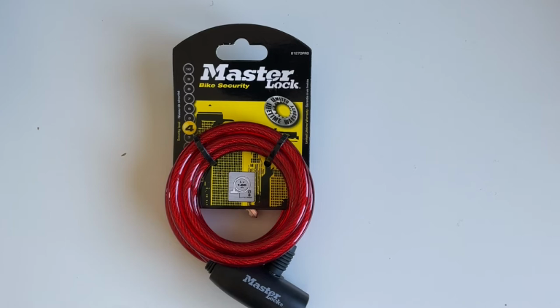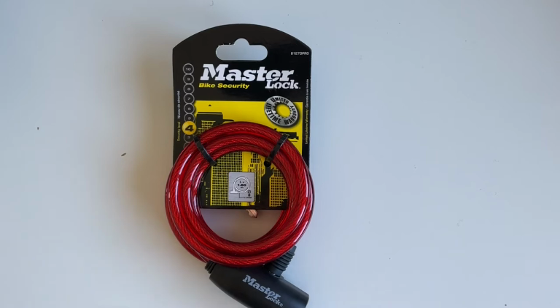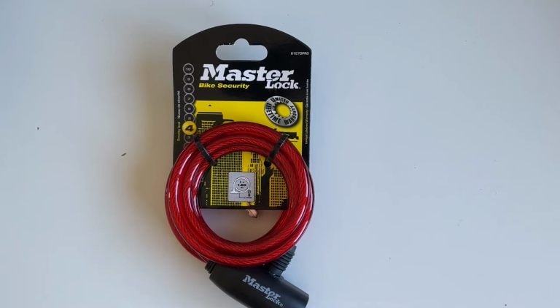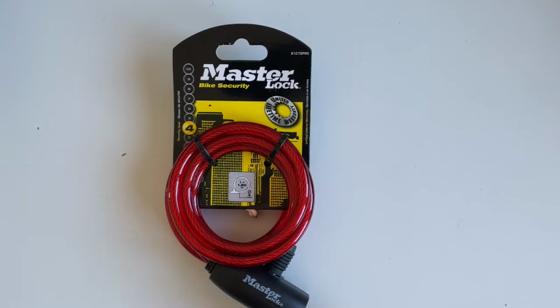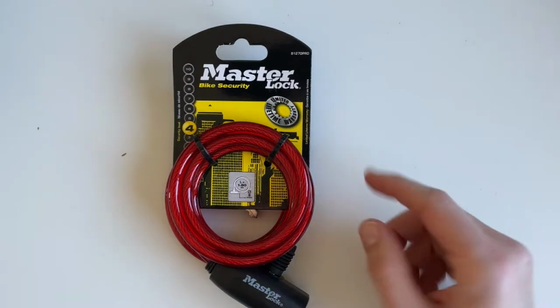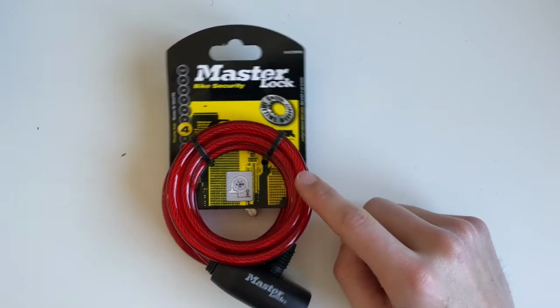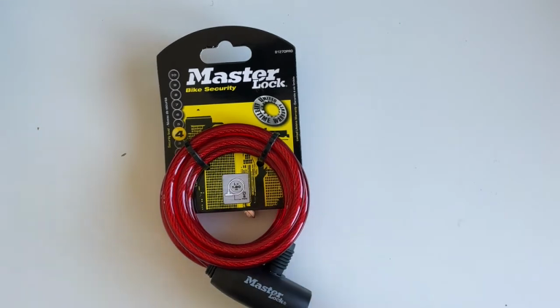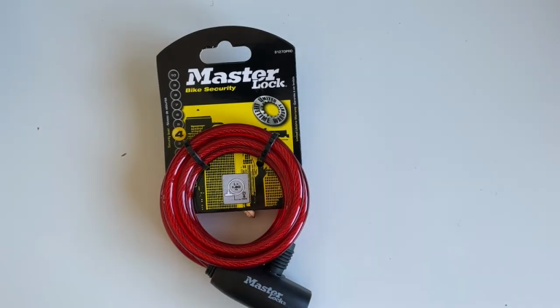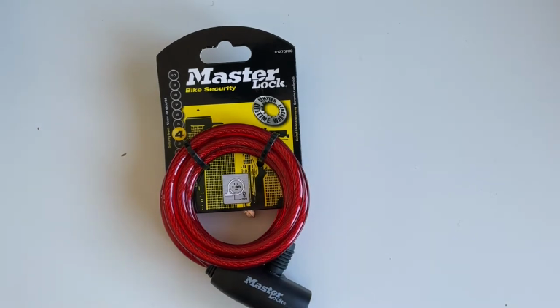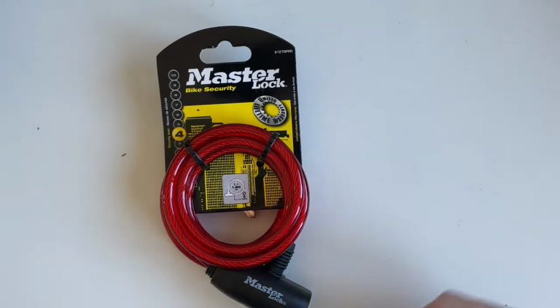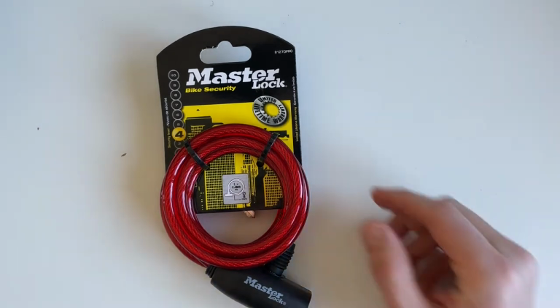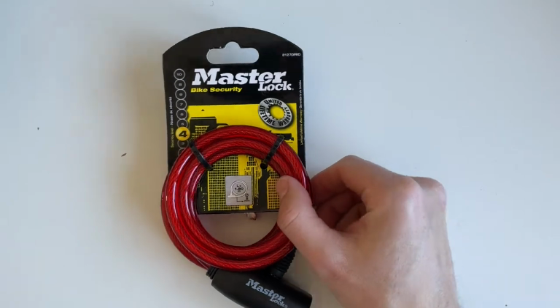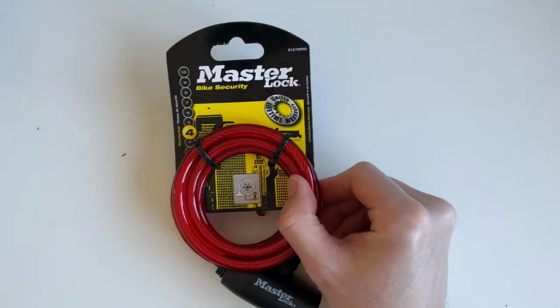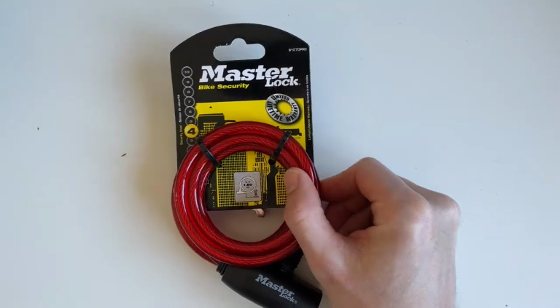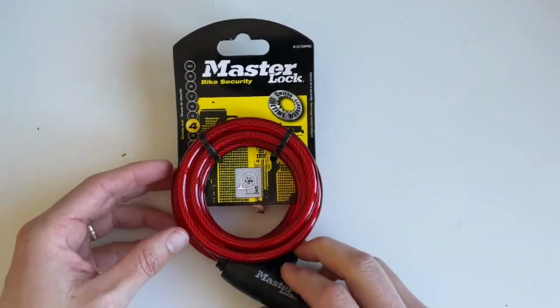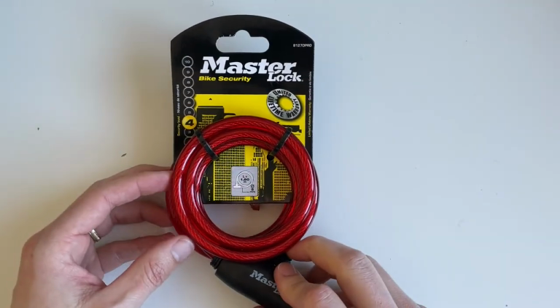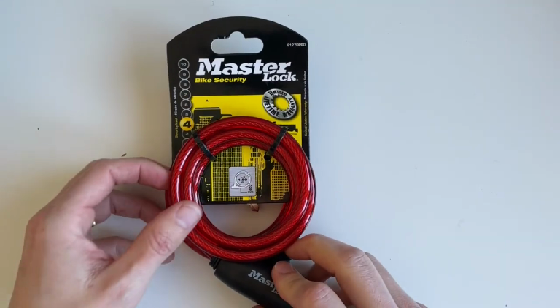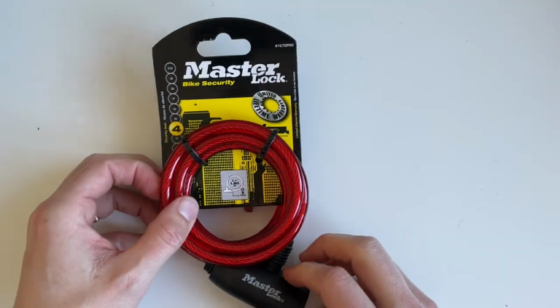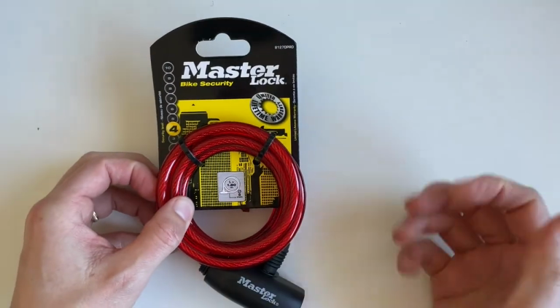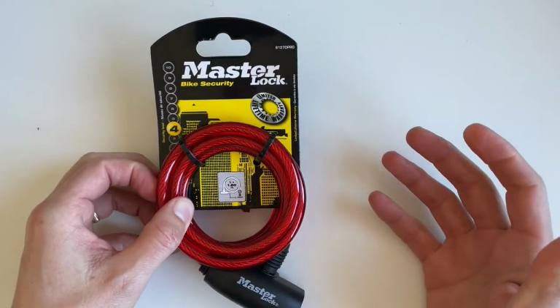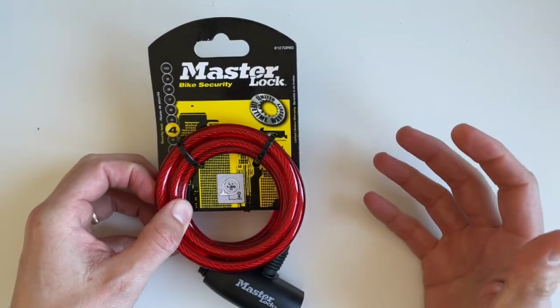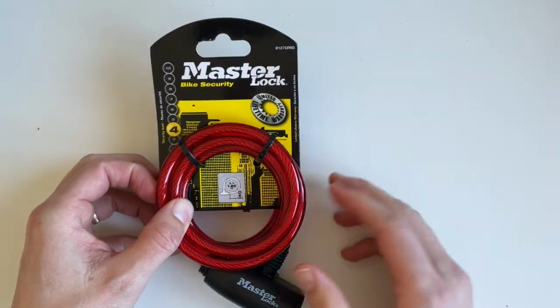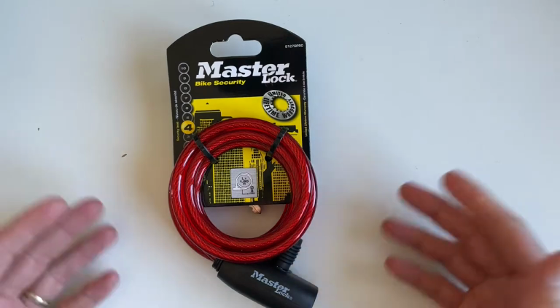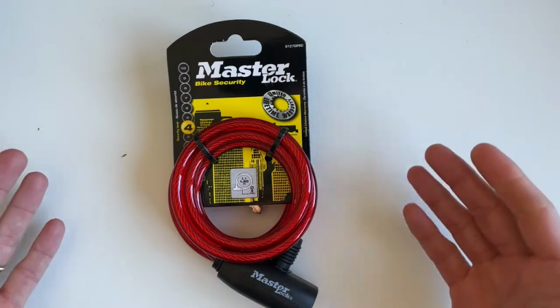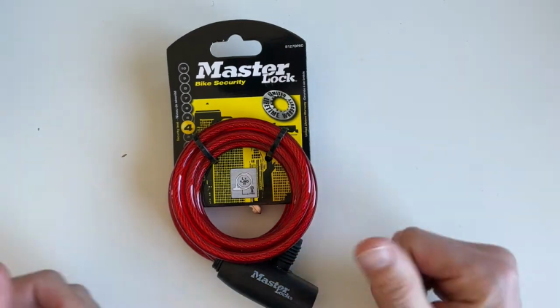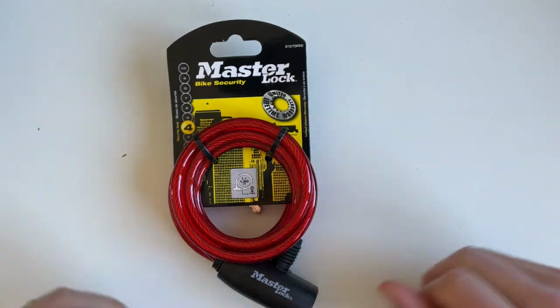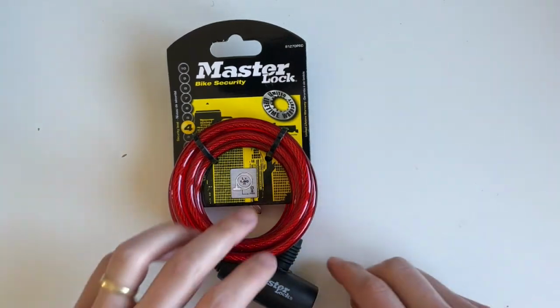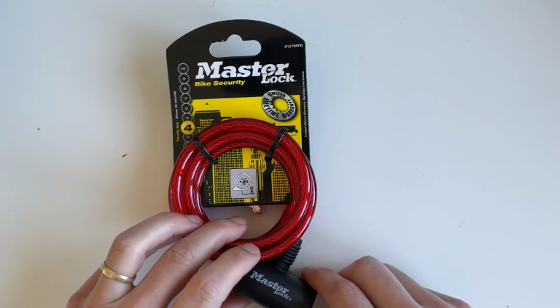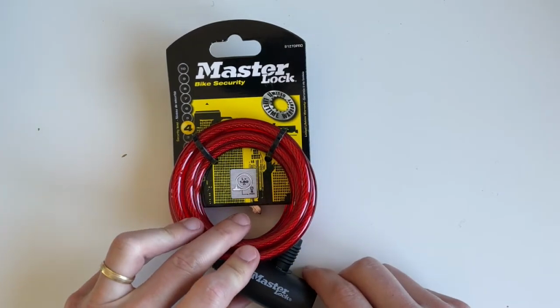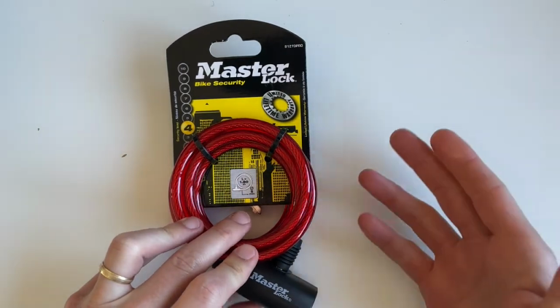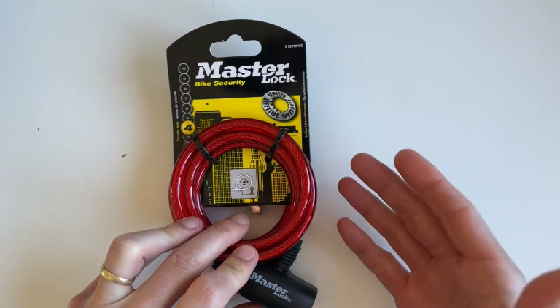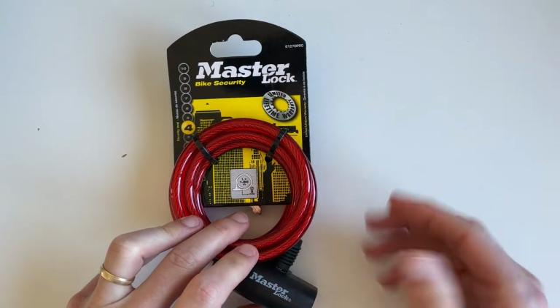What's up guys, Gary Thing here. Today I present you this awesome bike lock which is best-selling on Amazon. I just want to present it really fast and tell you the pros and the cons of it, because it's a very cheap bike lock.